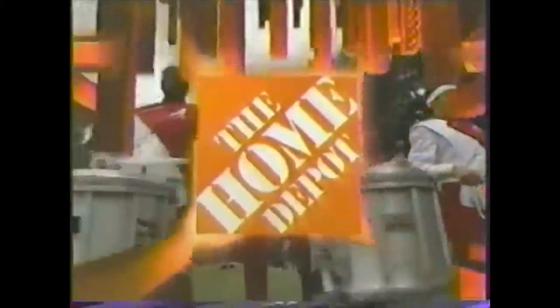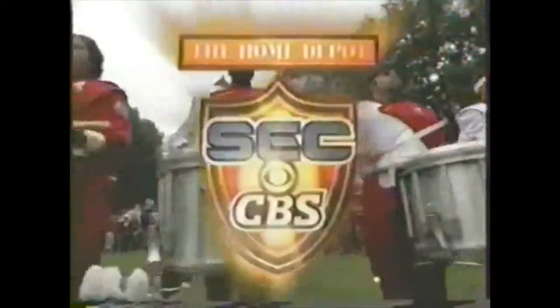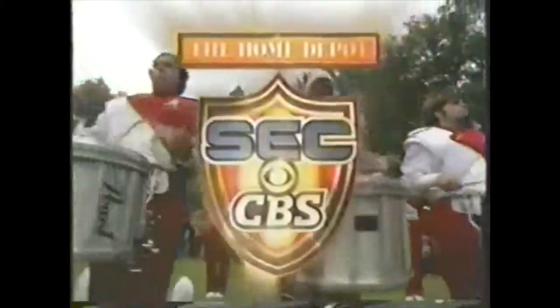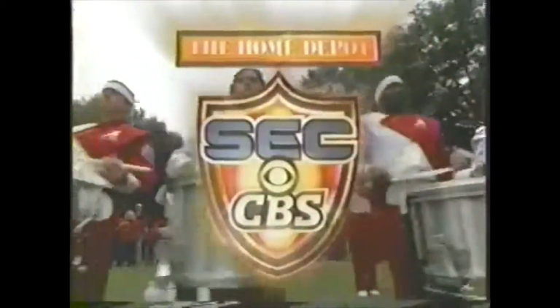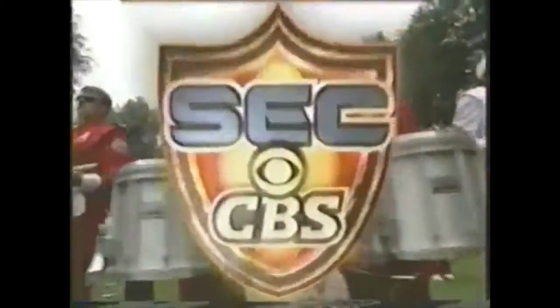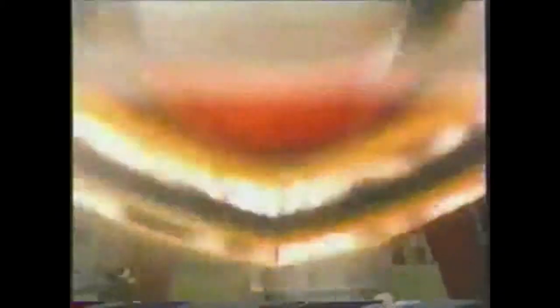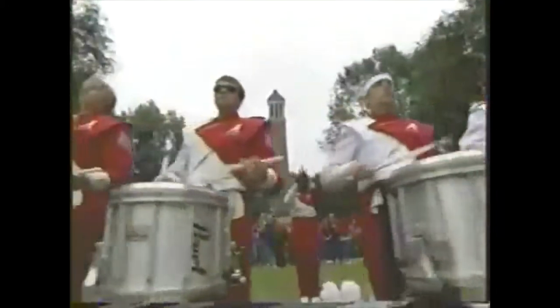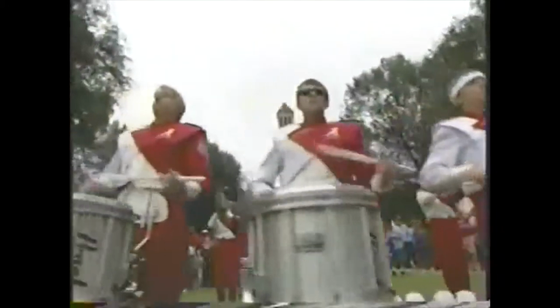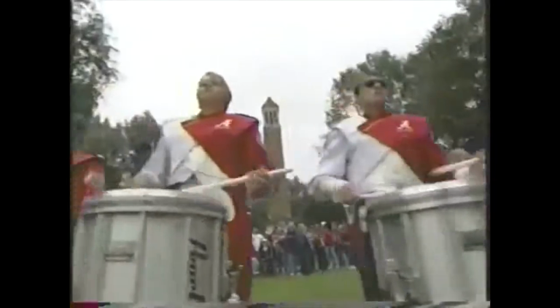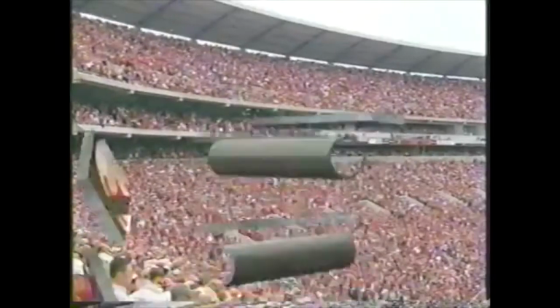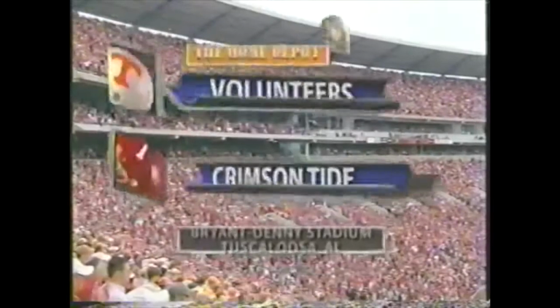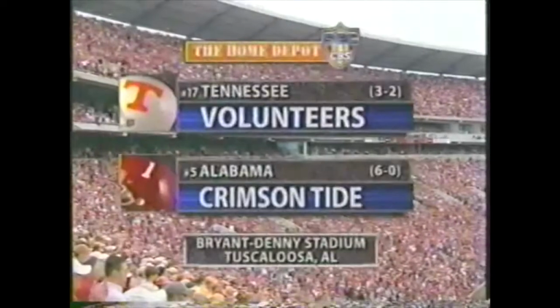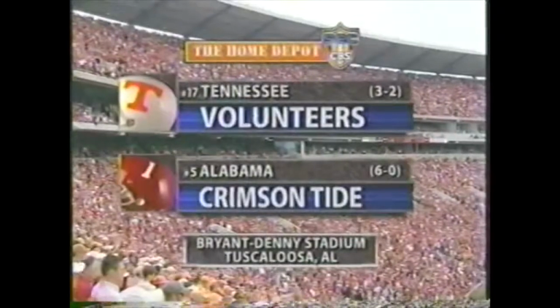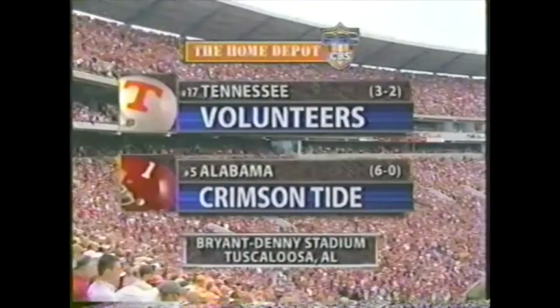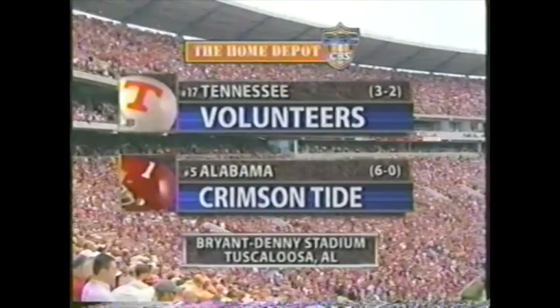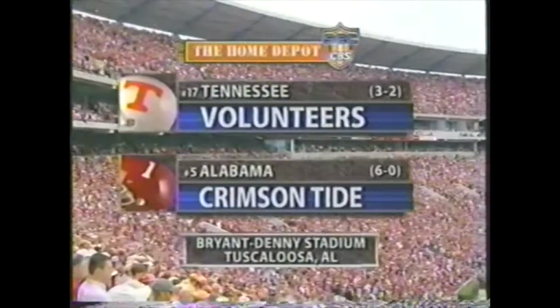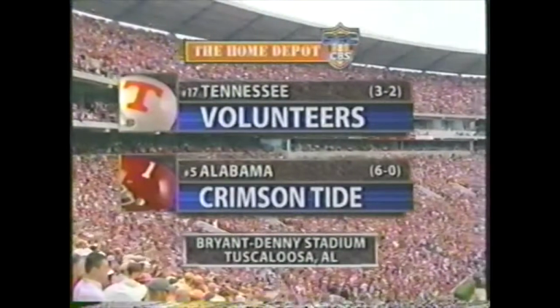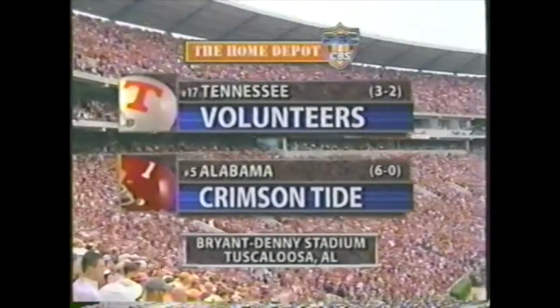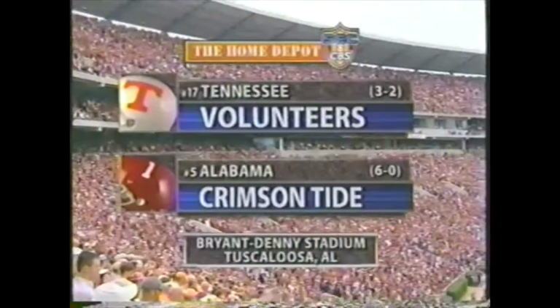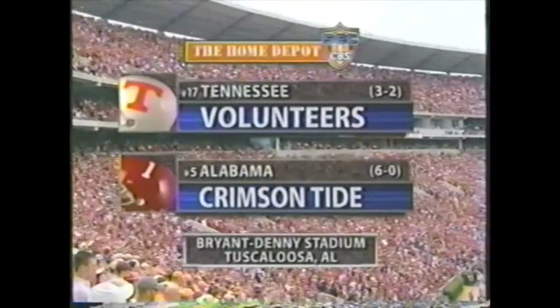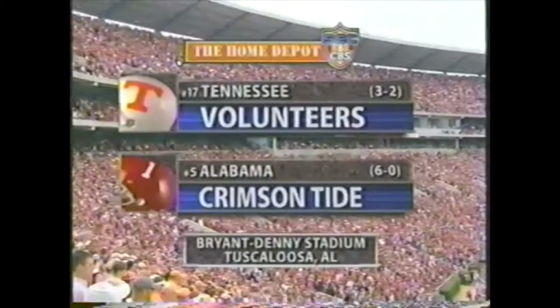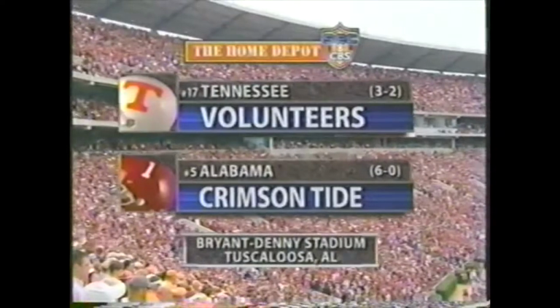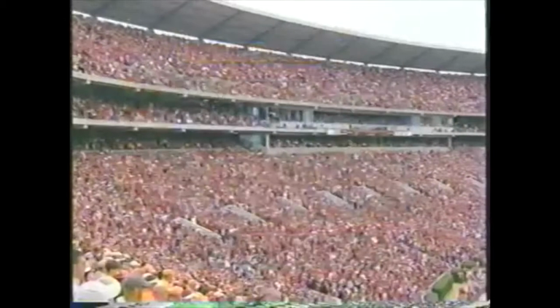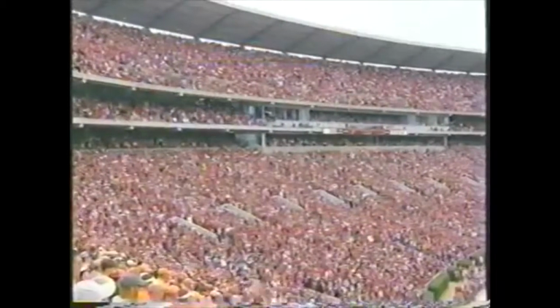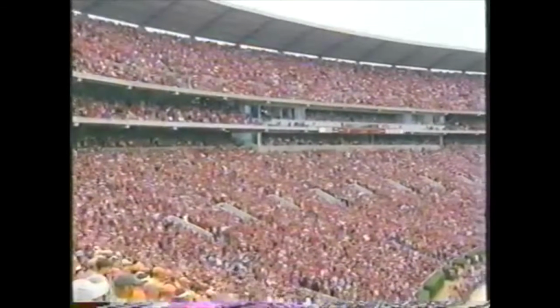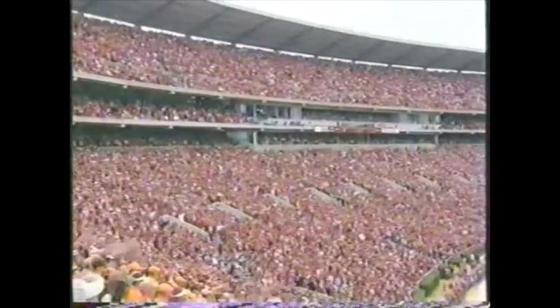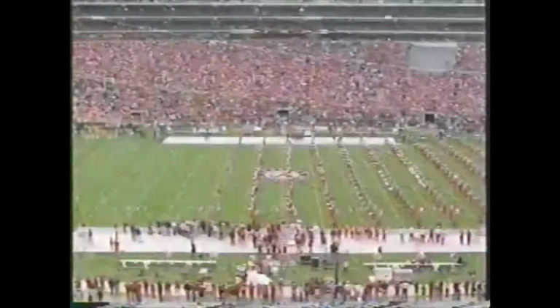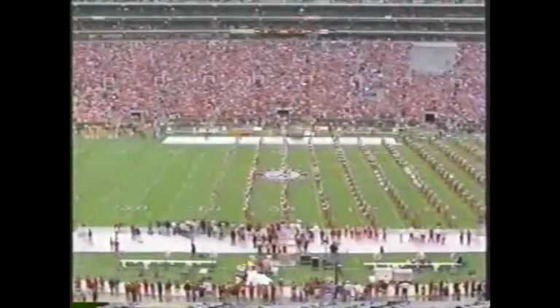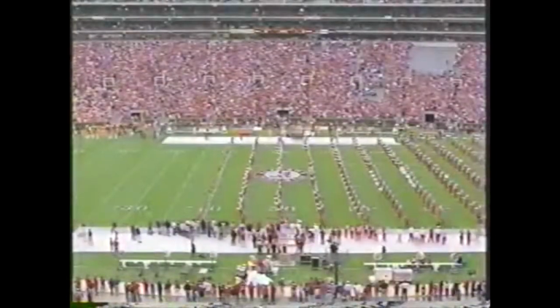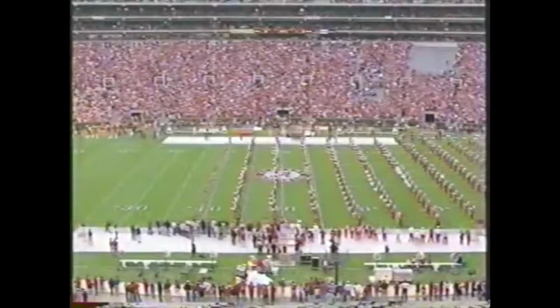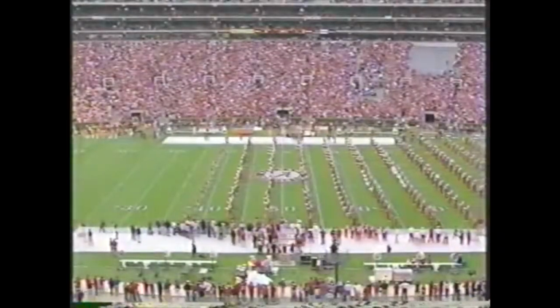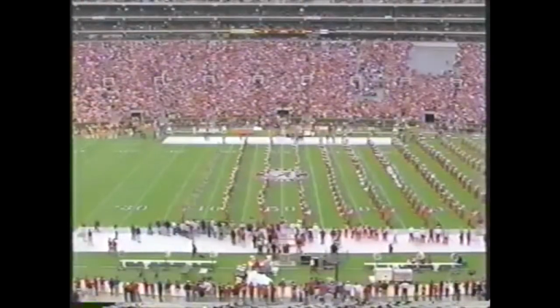We welcome you to the Home Depot SEC on CBS. They're rolling inside Bryant-Denny Stadium where a full house awaits the appearance of the Tennessee Volunteers as they take on the Alabama Crimson Tide.